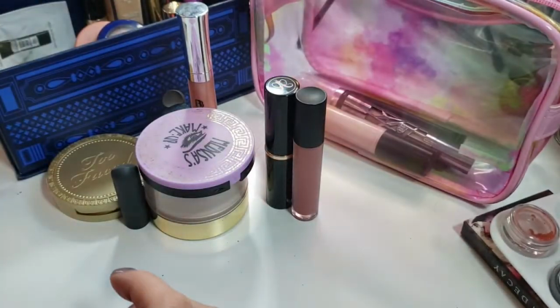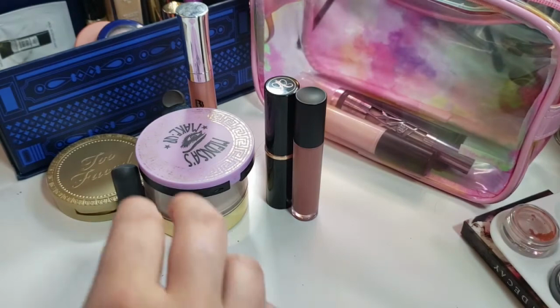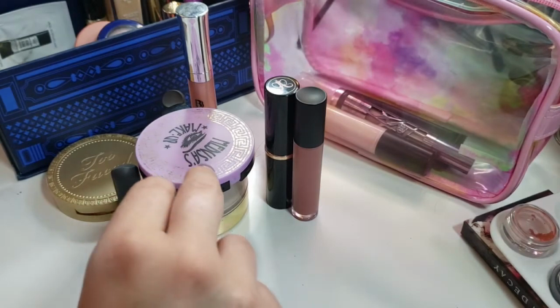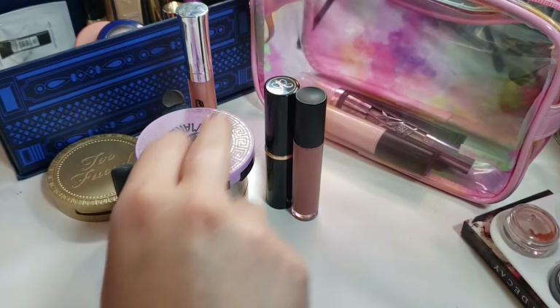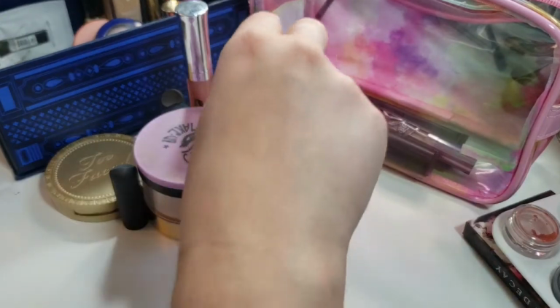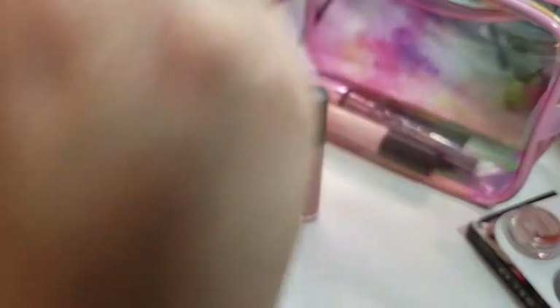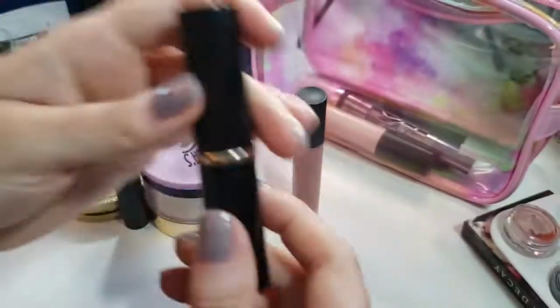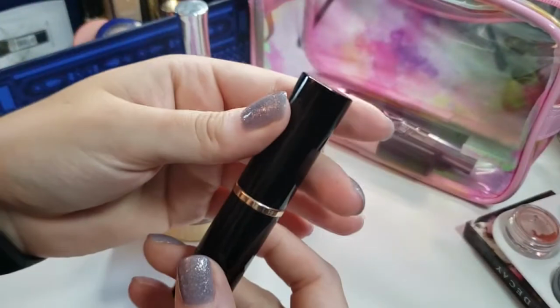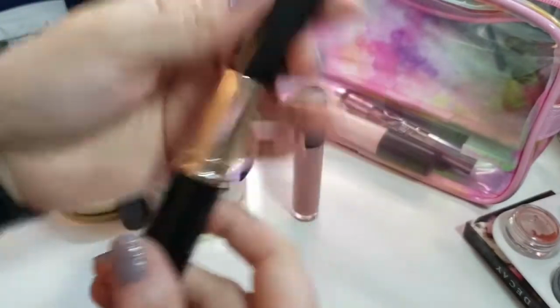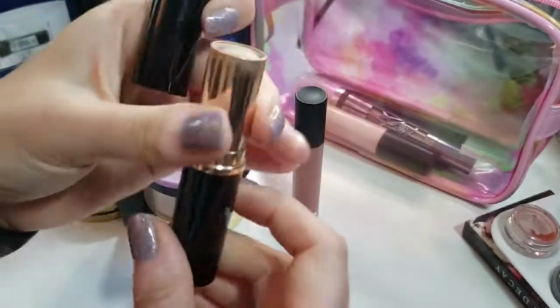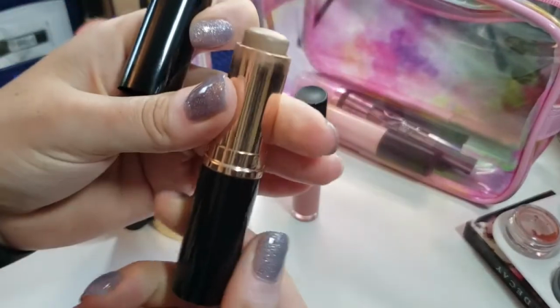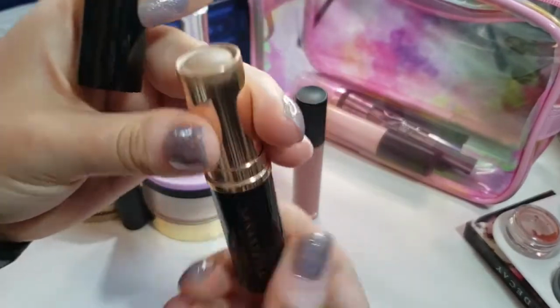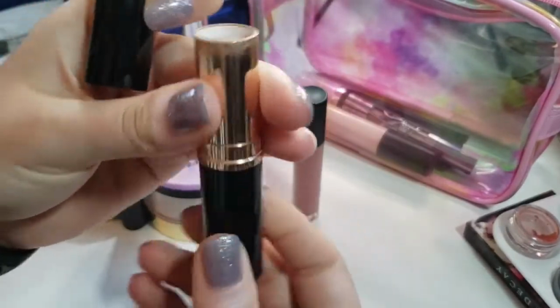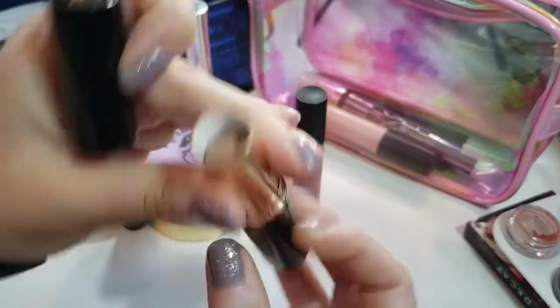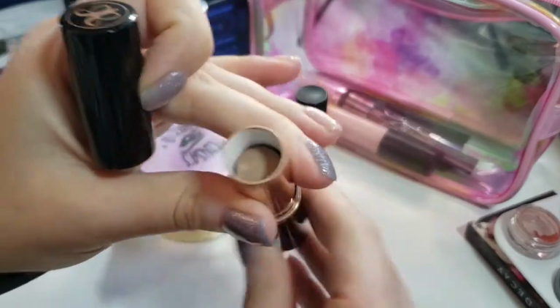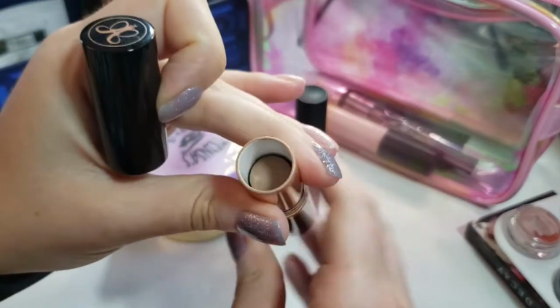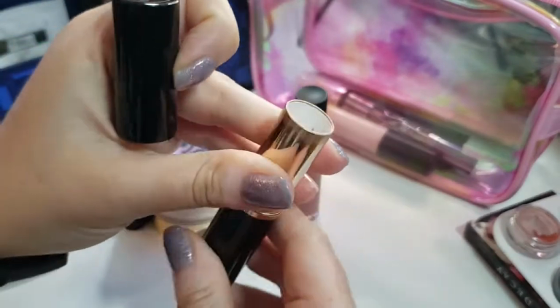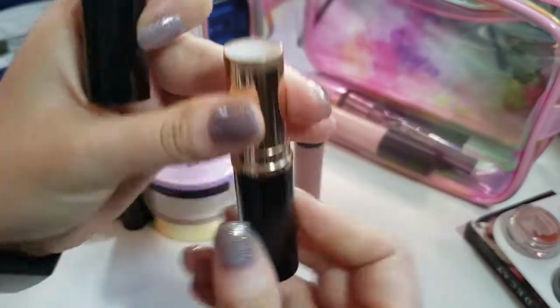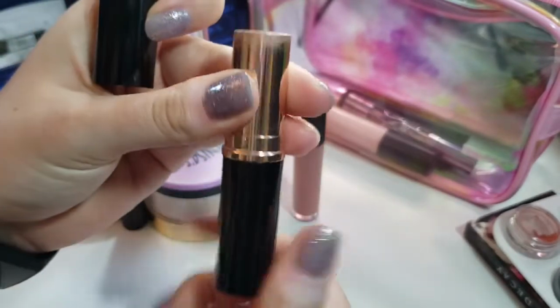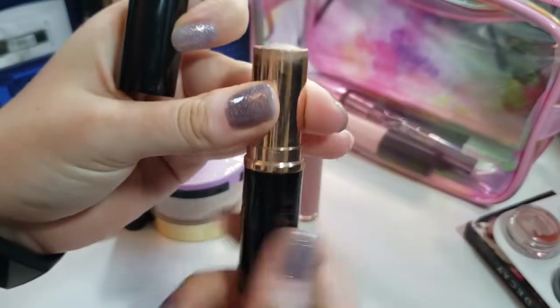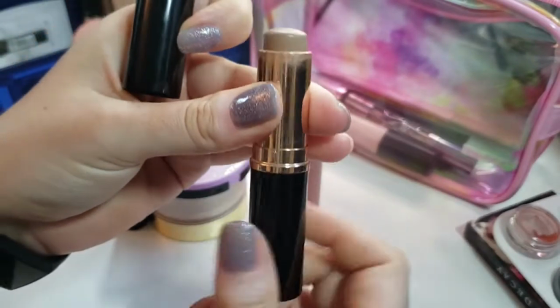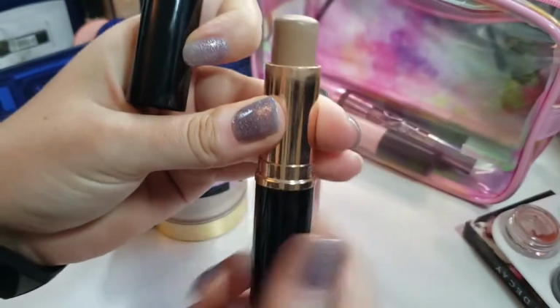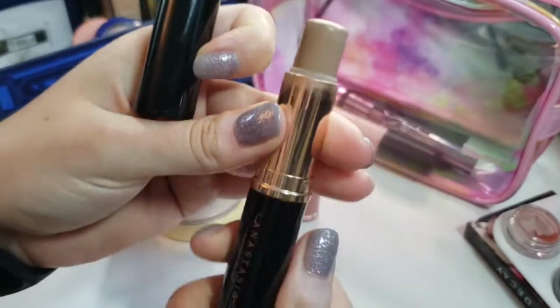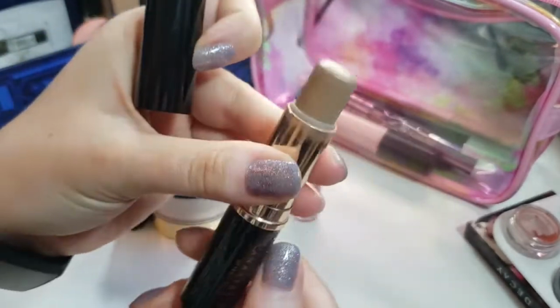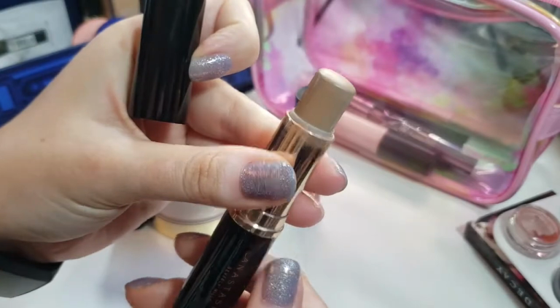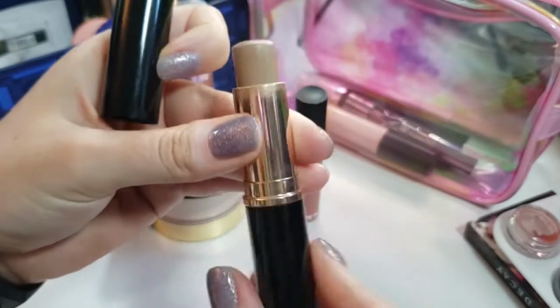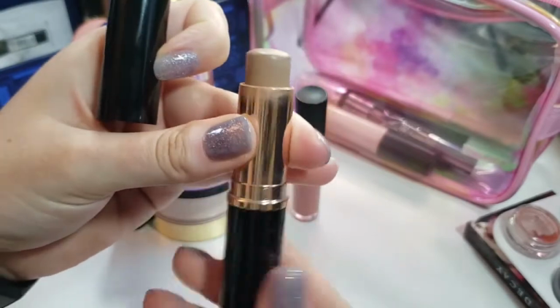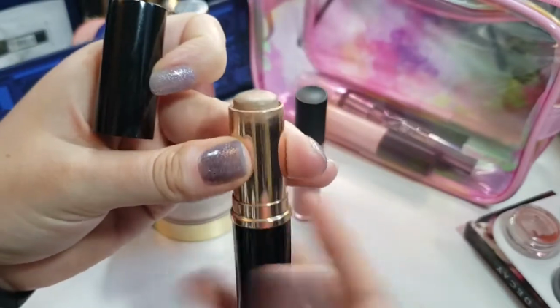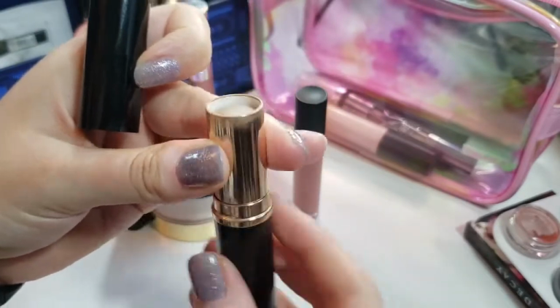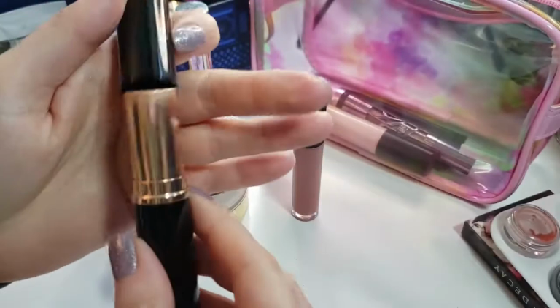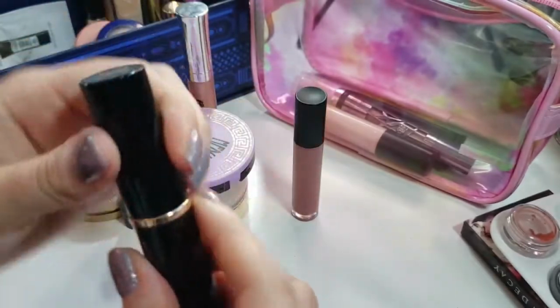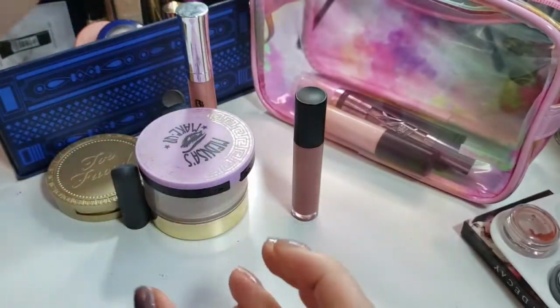Up next, I have my Anastasia Stick Contour in the shade Fawn. Again, I didn't mark it, but I have been using it consistently and there is a little bit of use there, so I'm pretty excited with that progress.